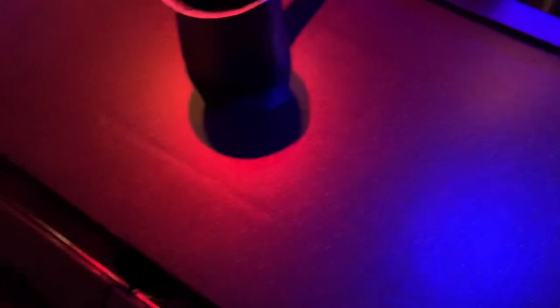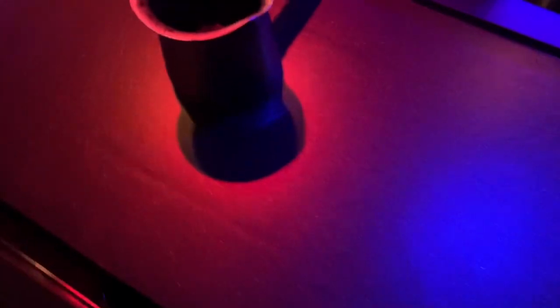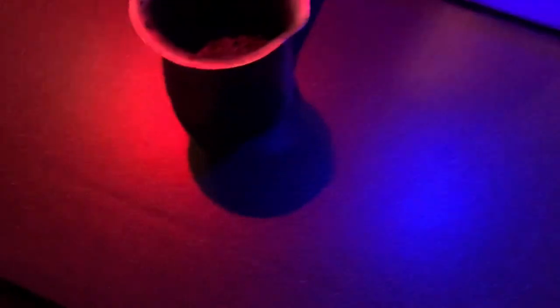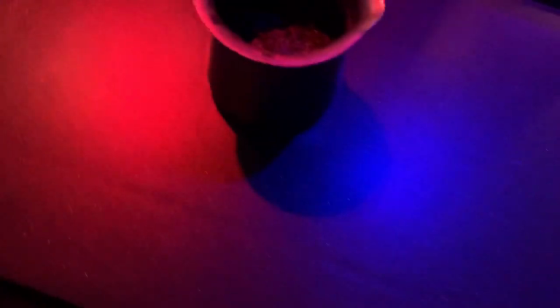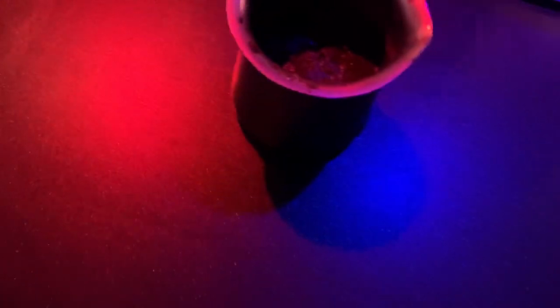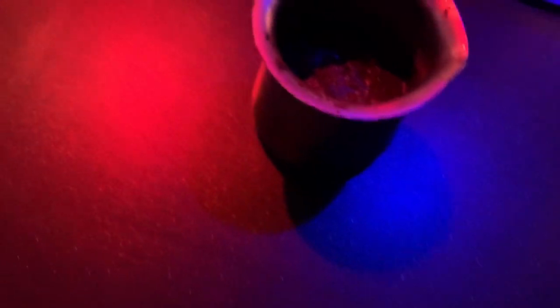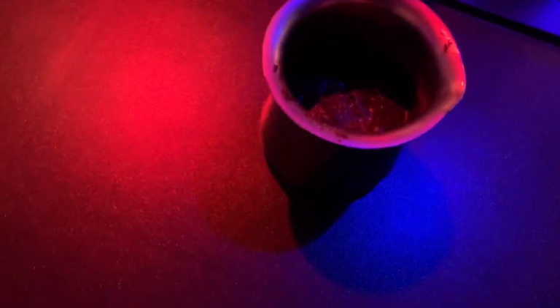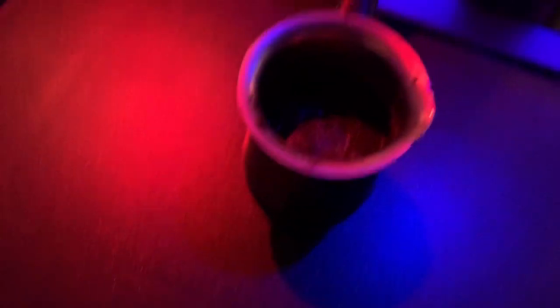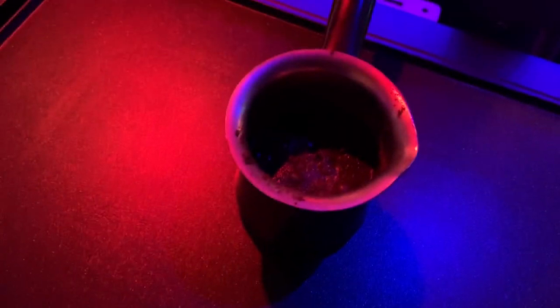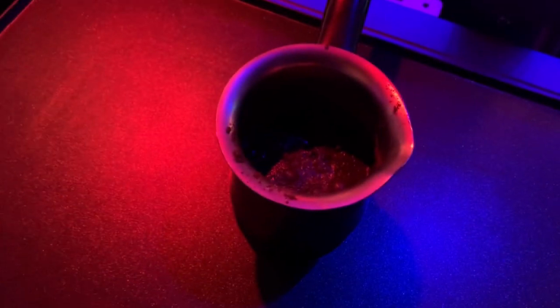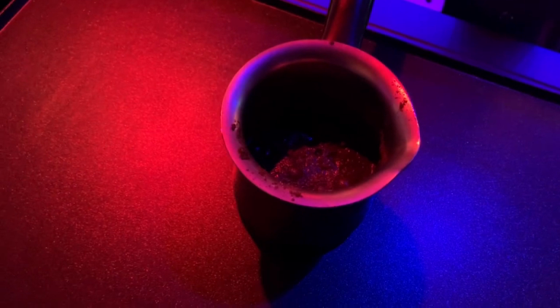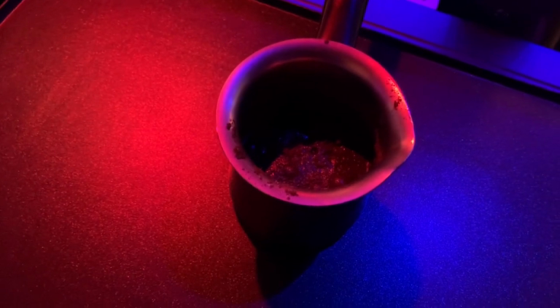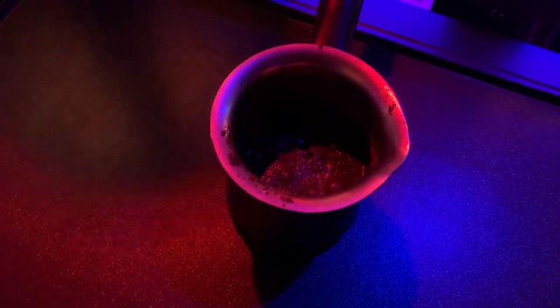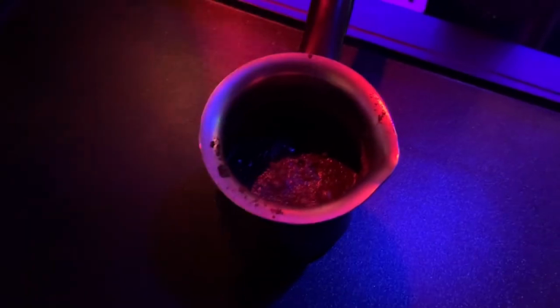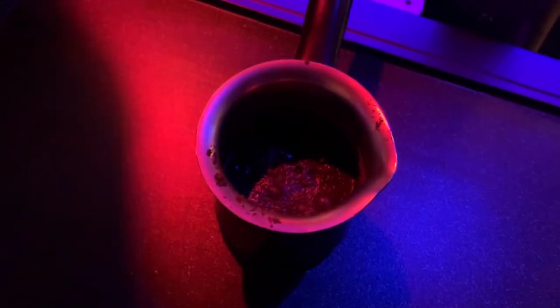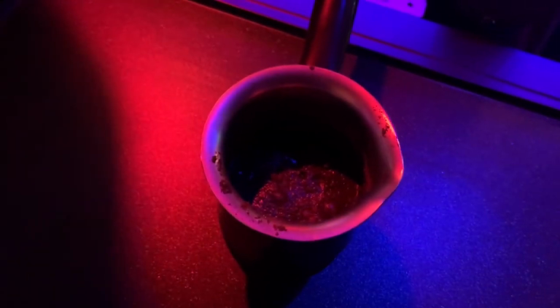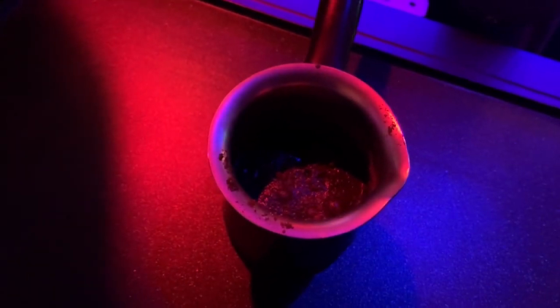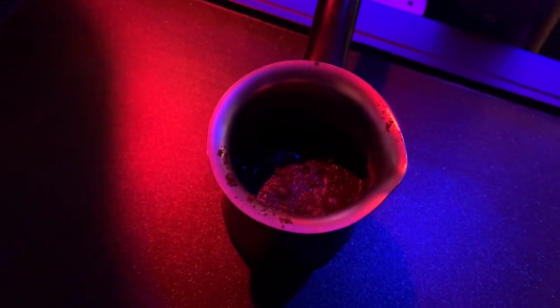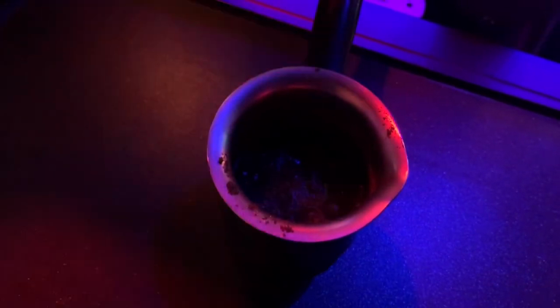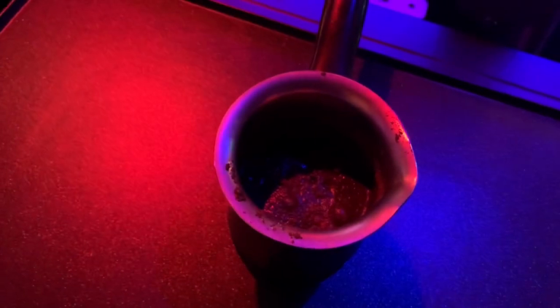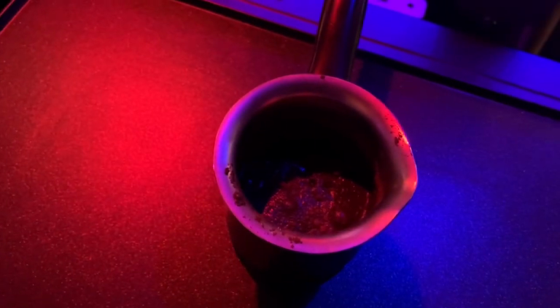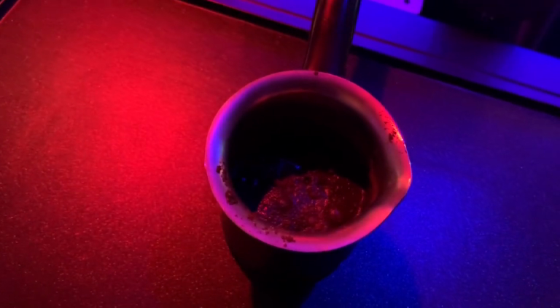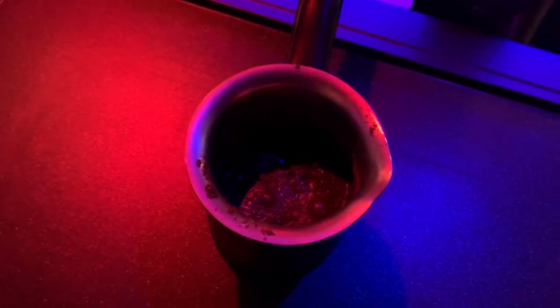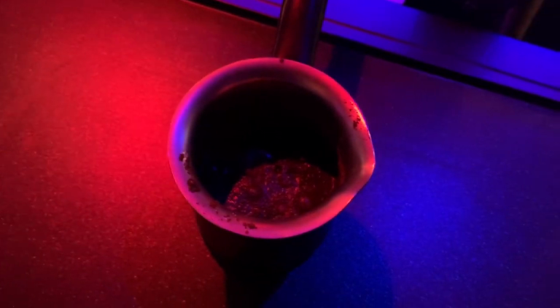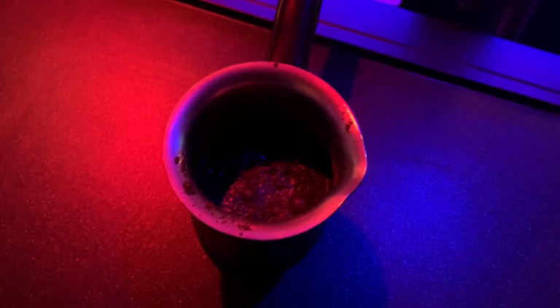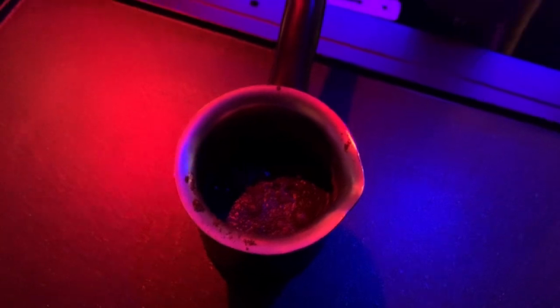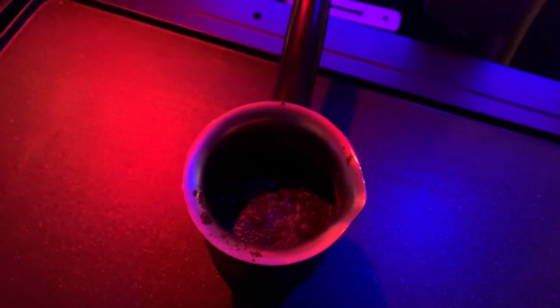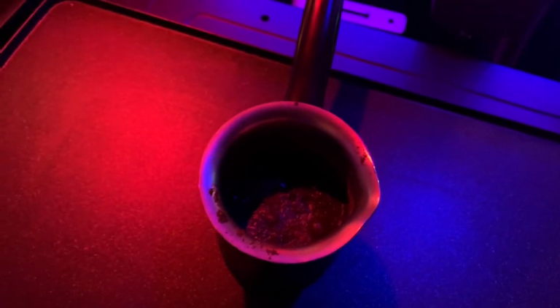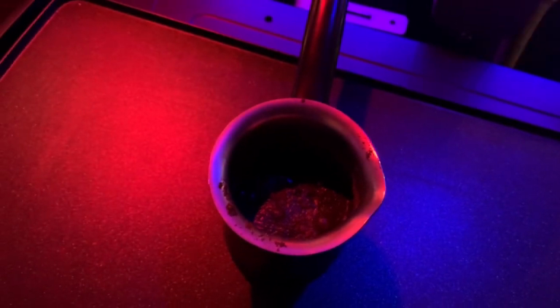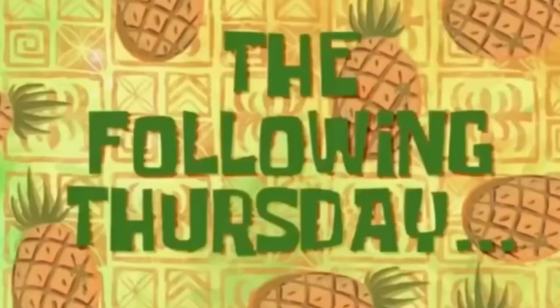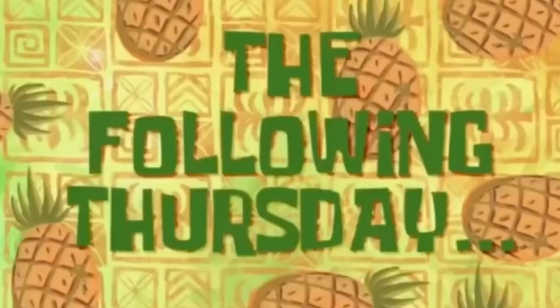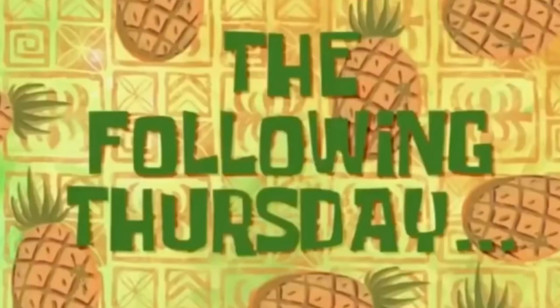We'll put the video up on the YouTube channel. This is enthralling. I know you can't wait to go watch it again. You think you love coffee now — just wait.